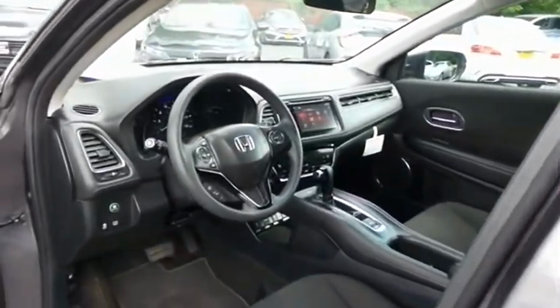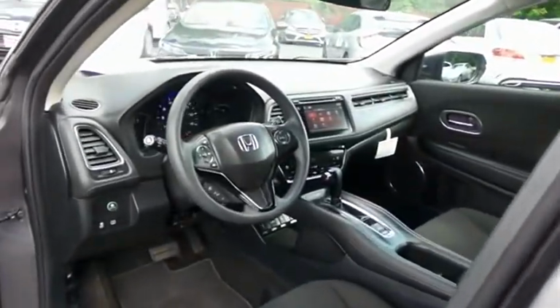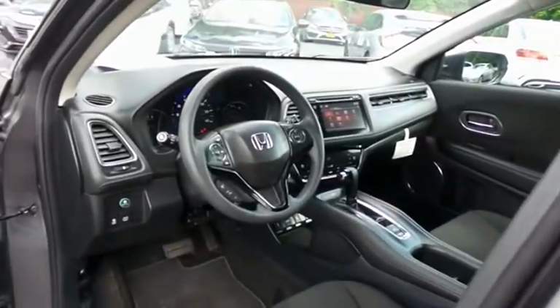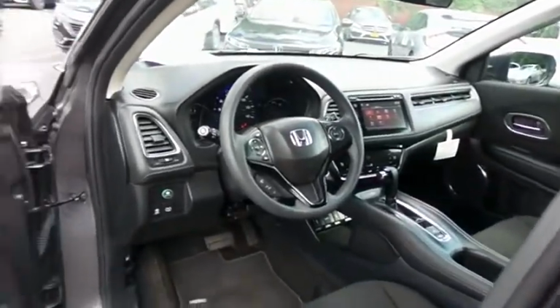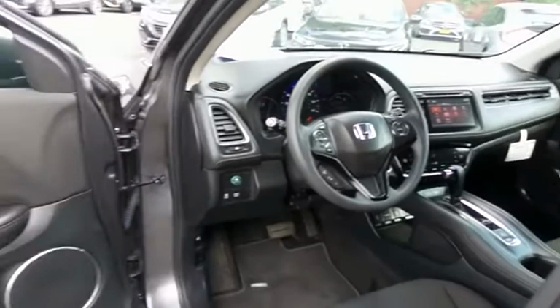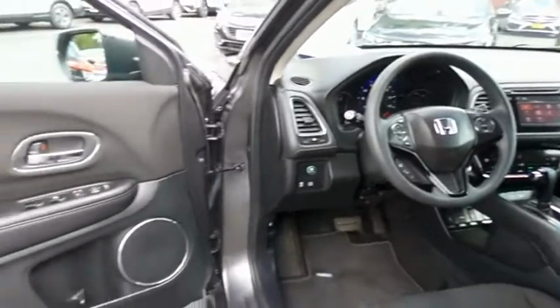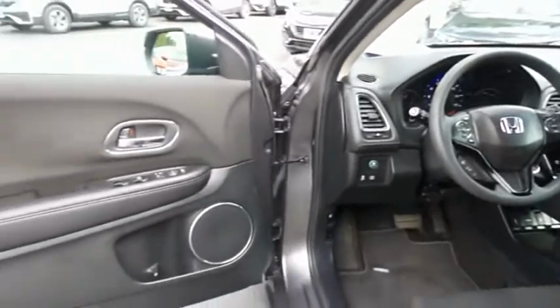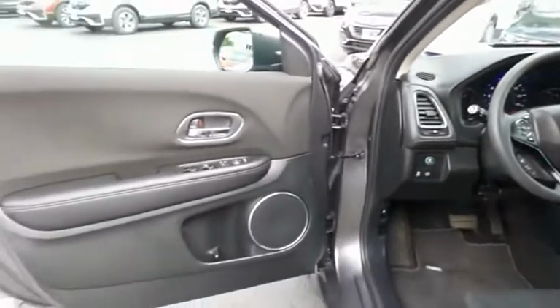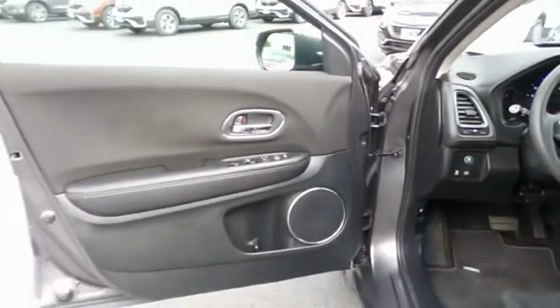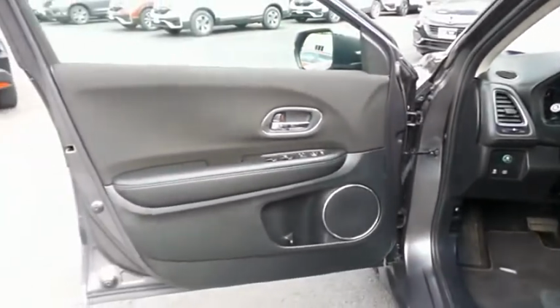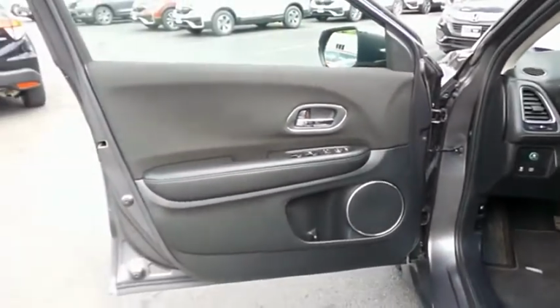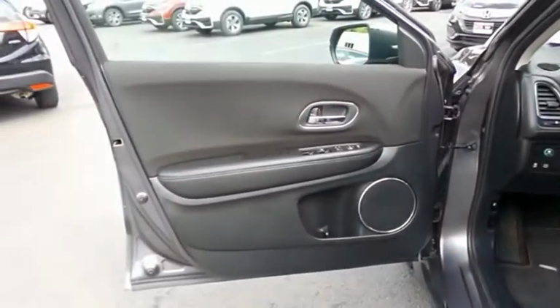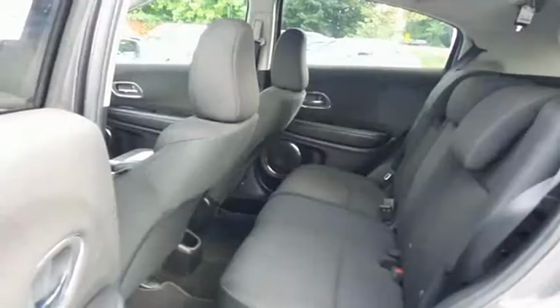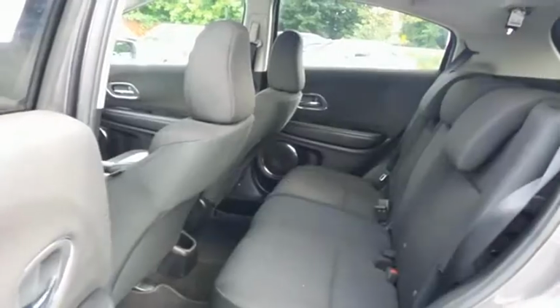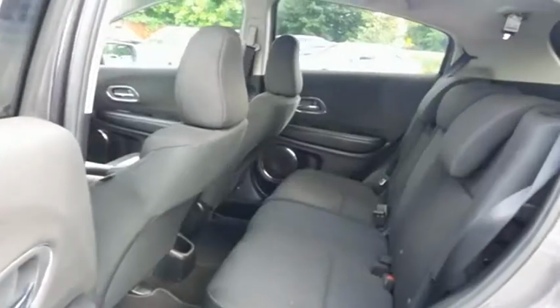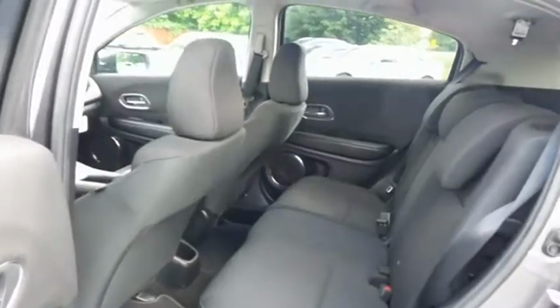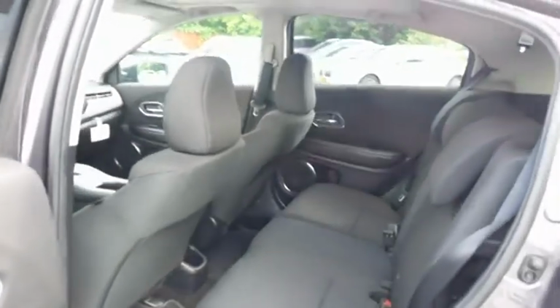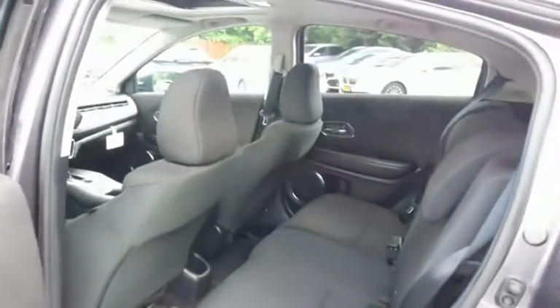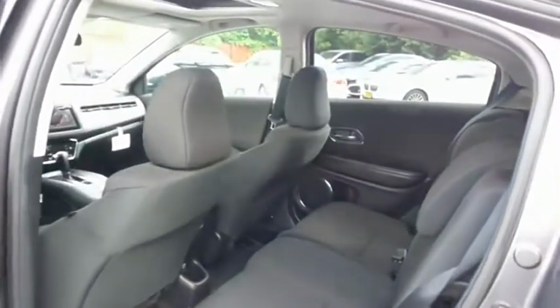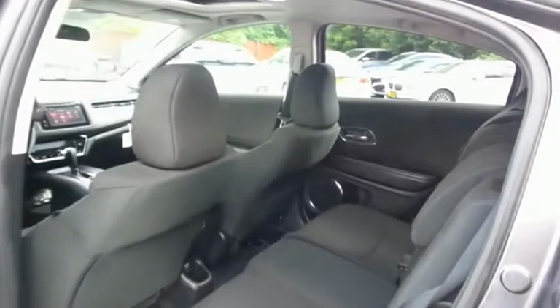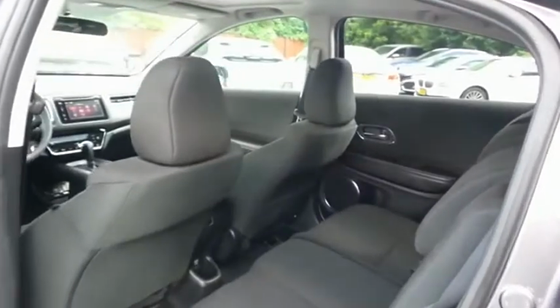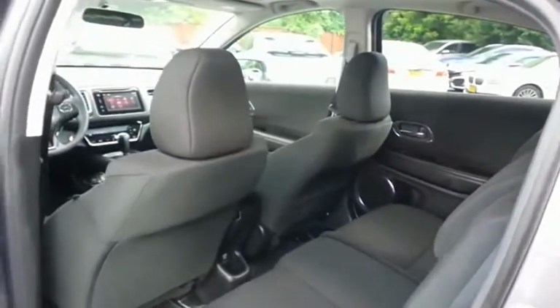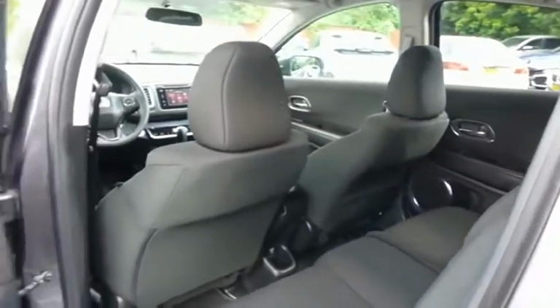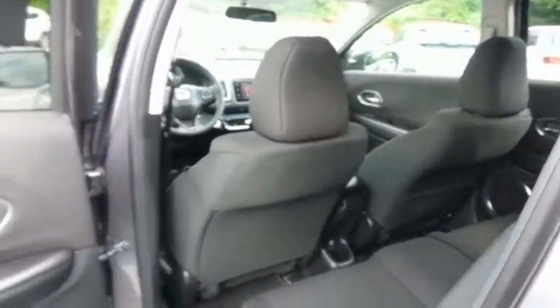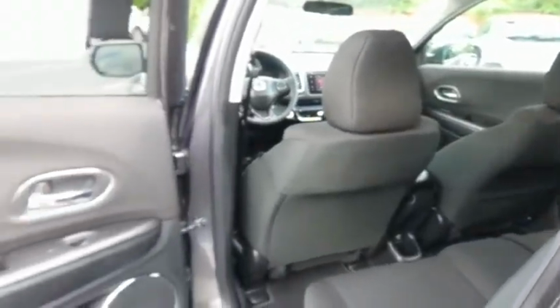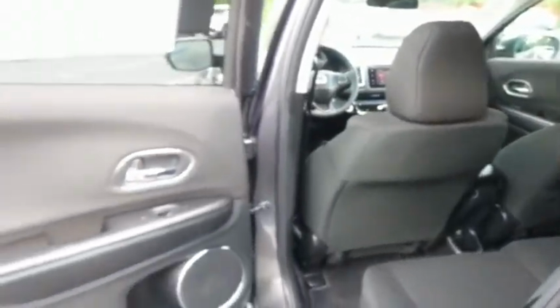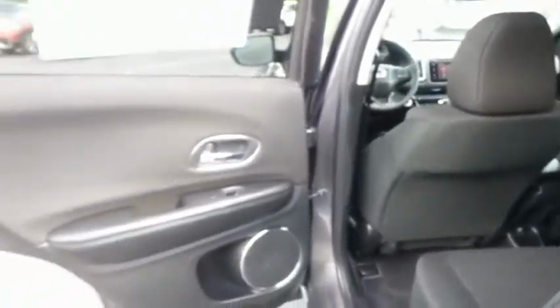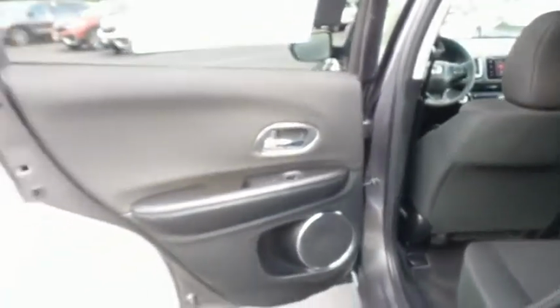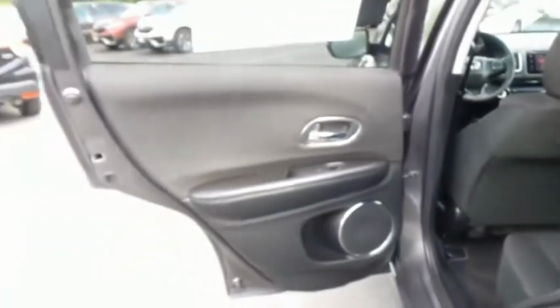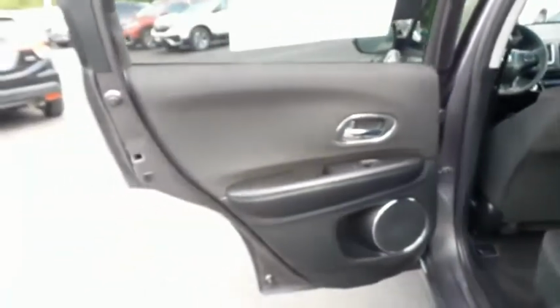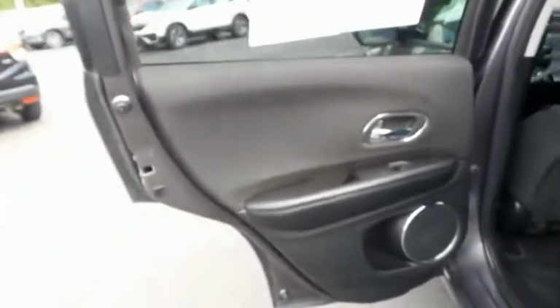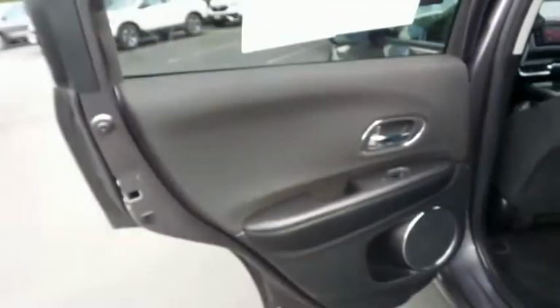The black cloth seats are in pristine condition. This all-wheel drive SUV comfortably seats five with plenty of rear passenger space.